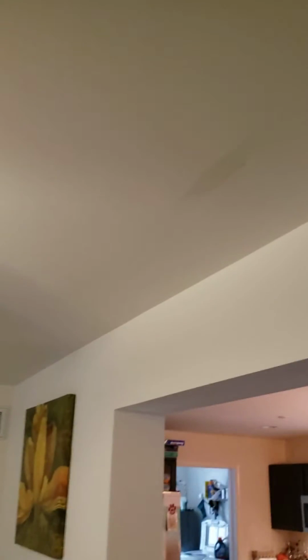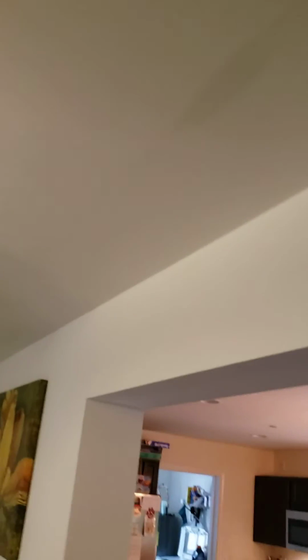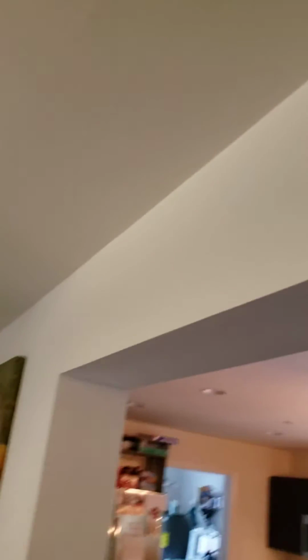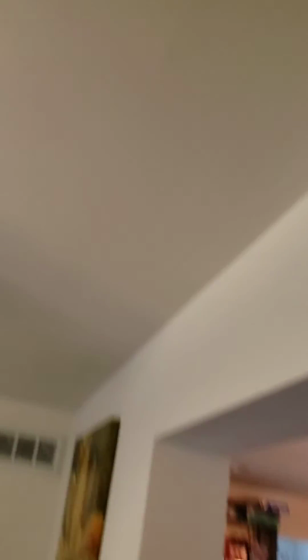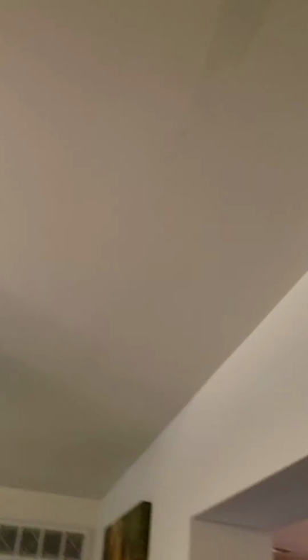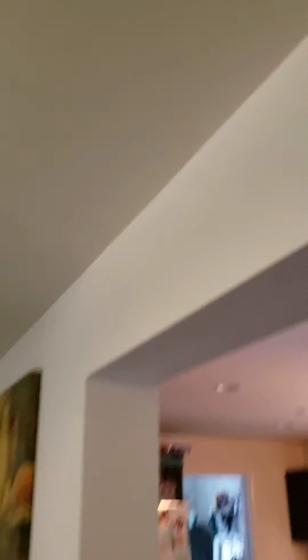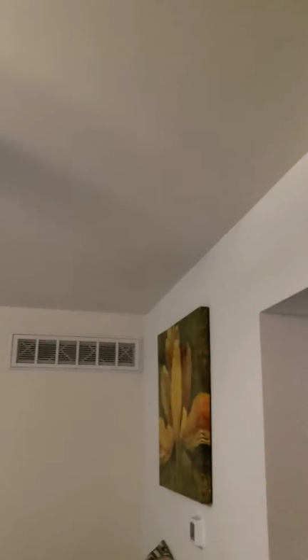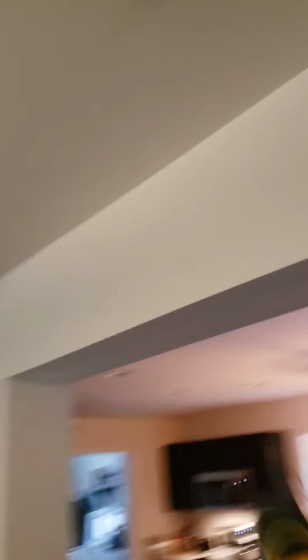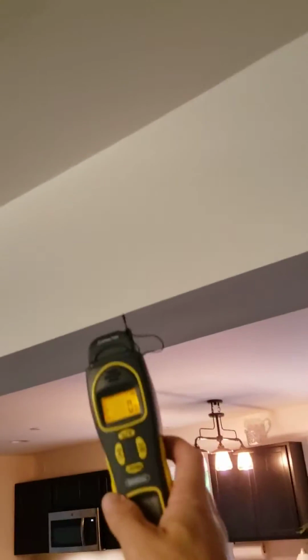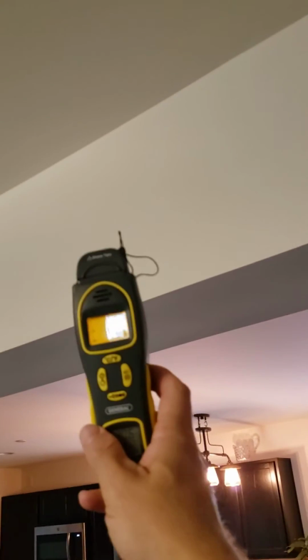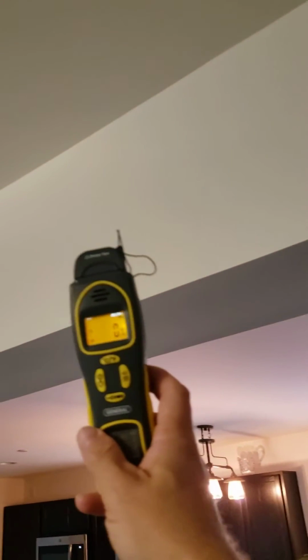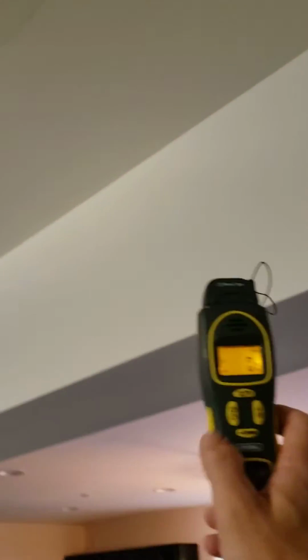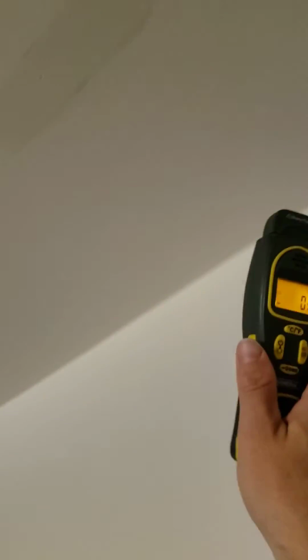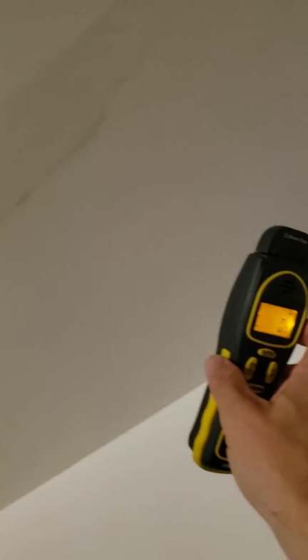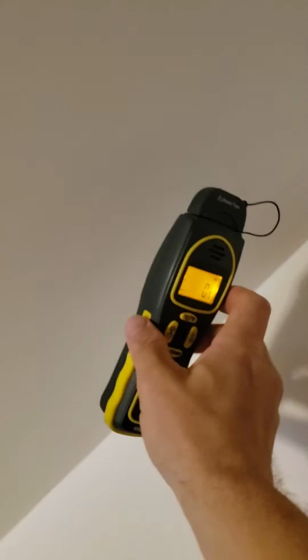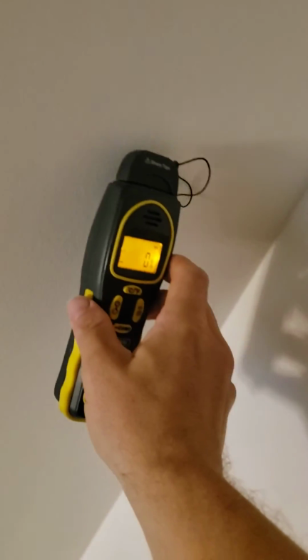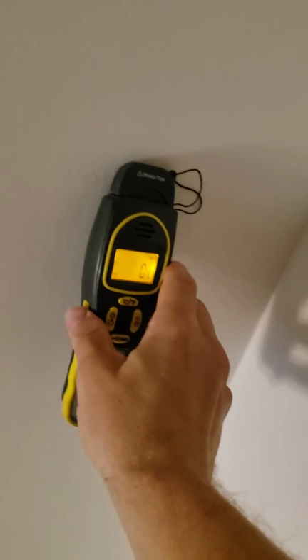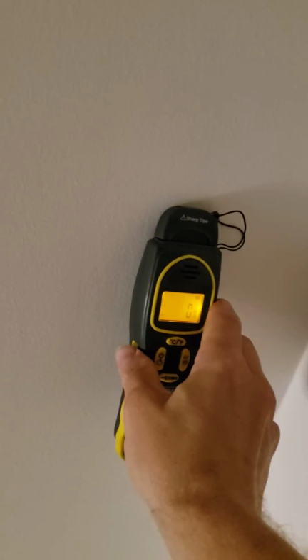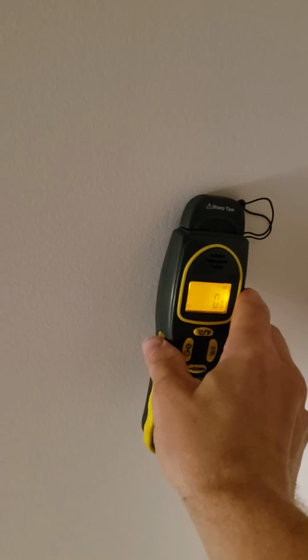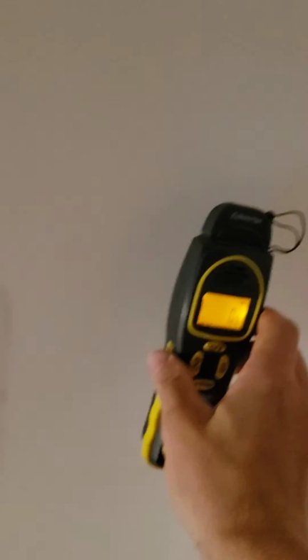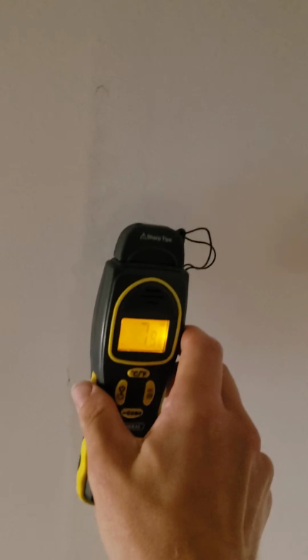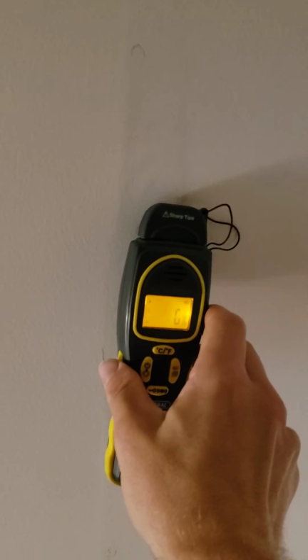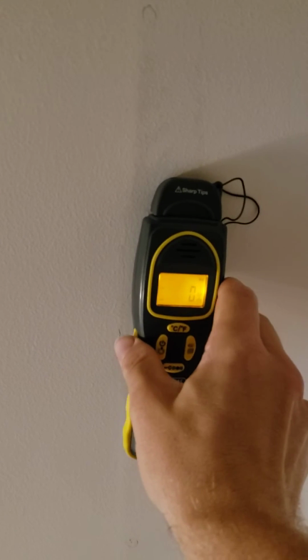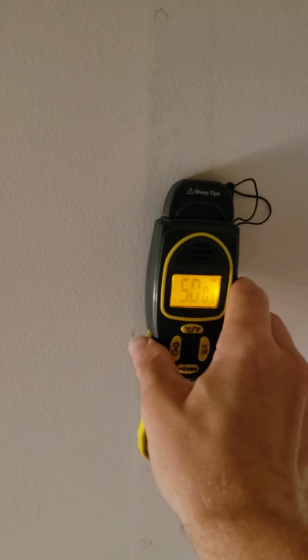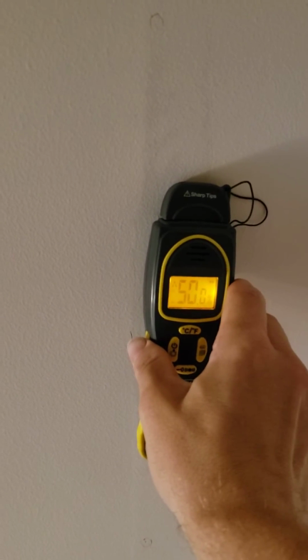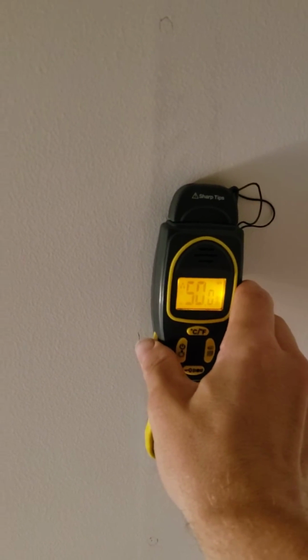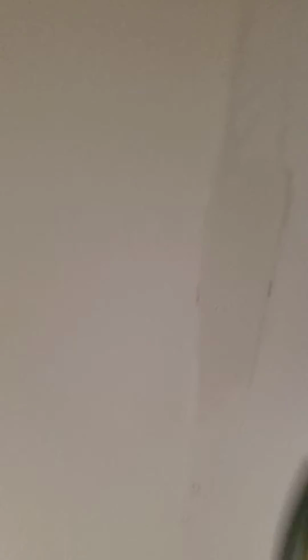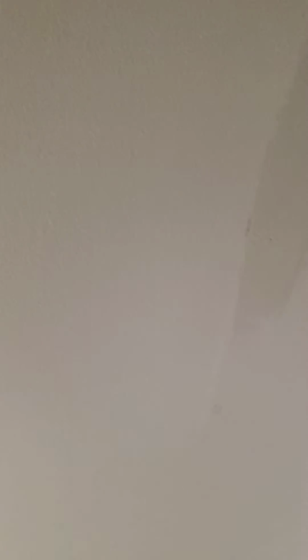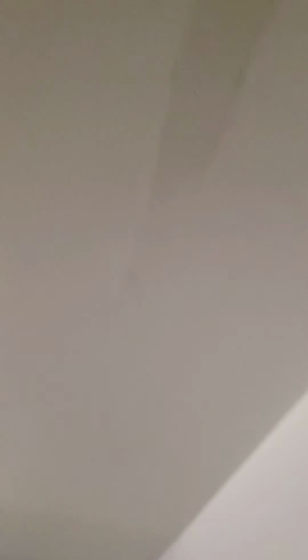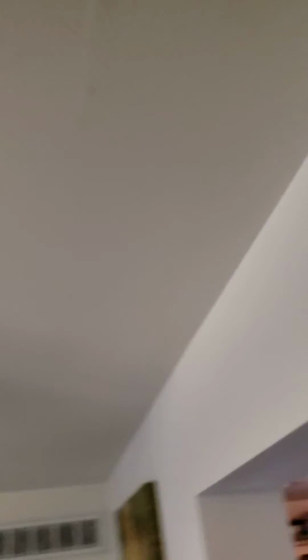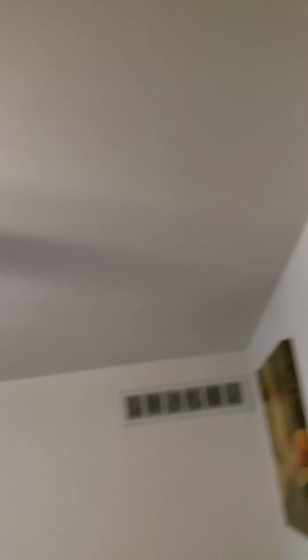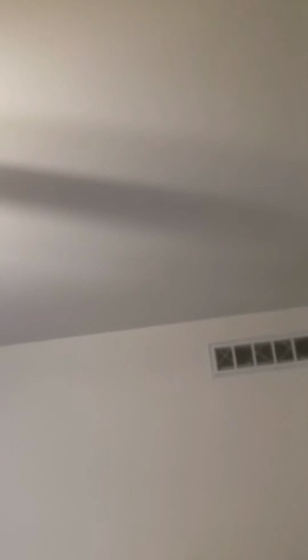After we check it with our thermal imager, we would then hit it with our moisture meter. In an unaffected area we're at zero percent, and then right over the water spot we're at 50 percent.